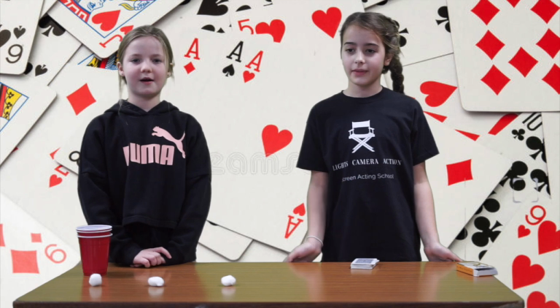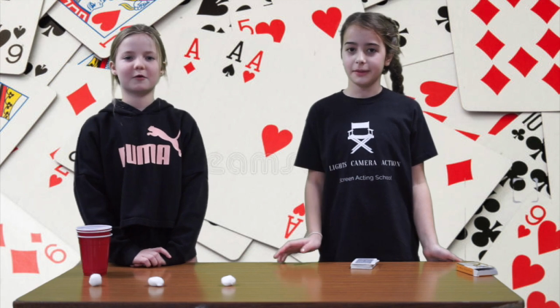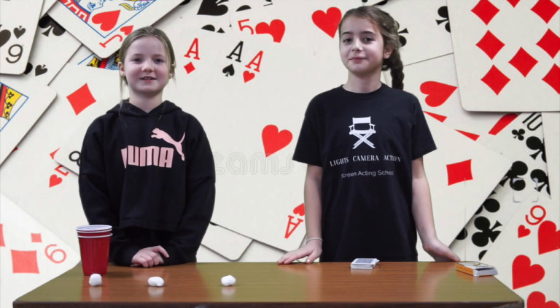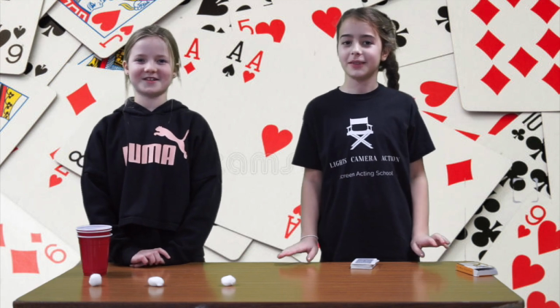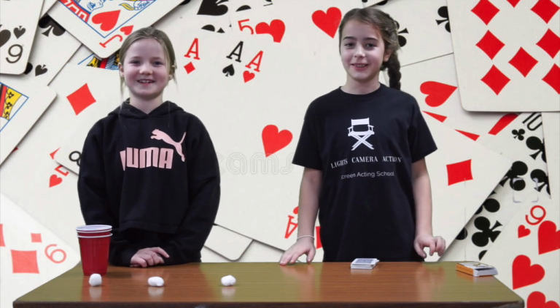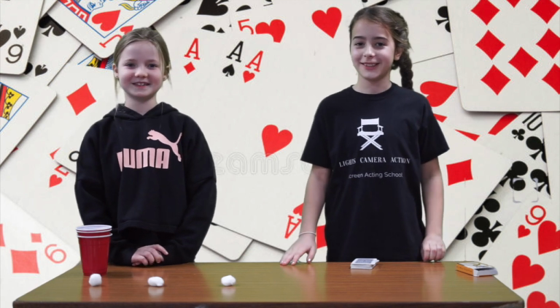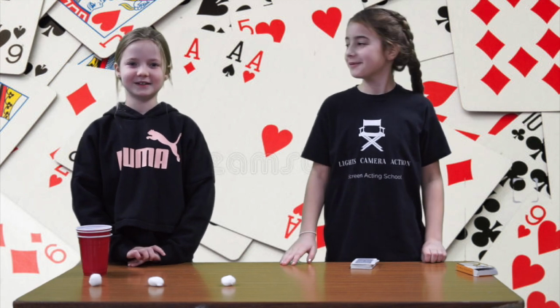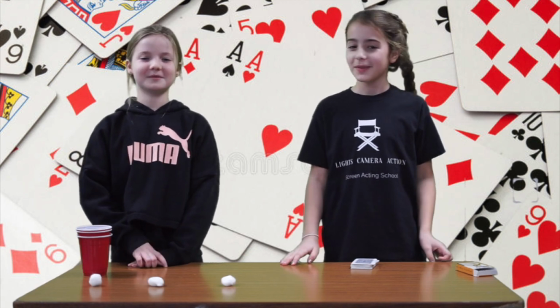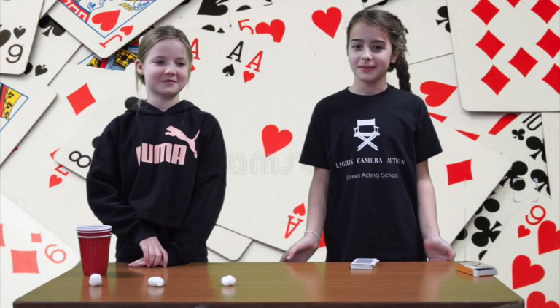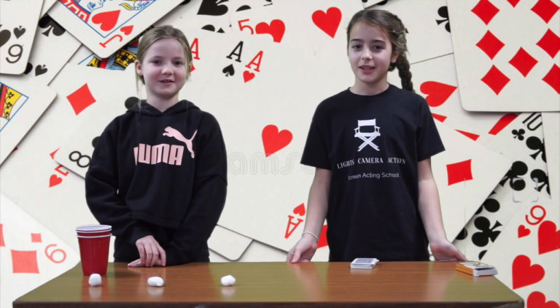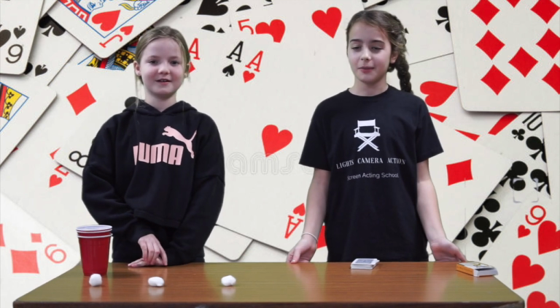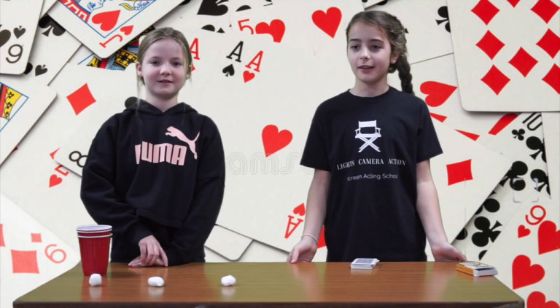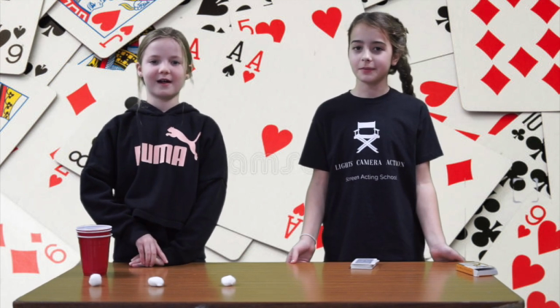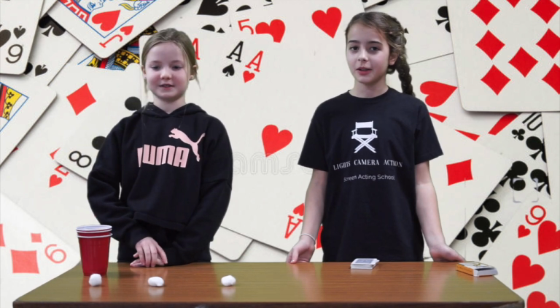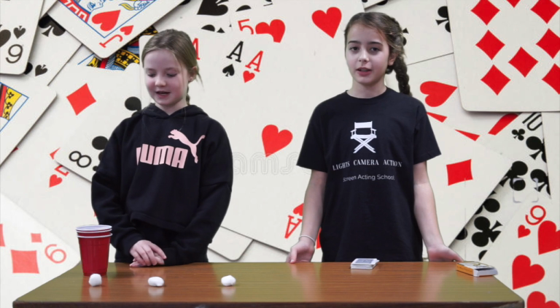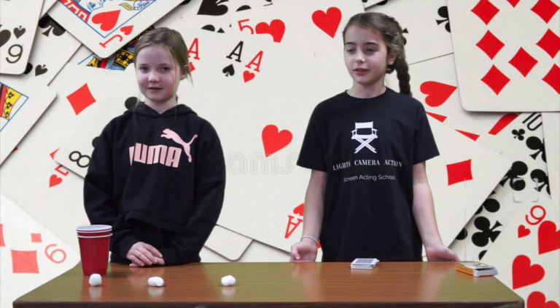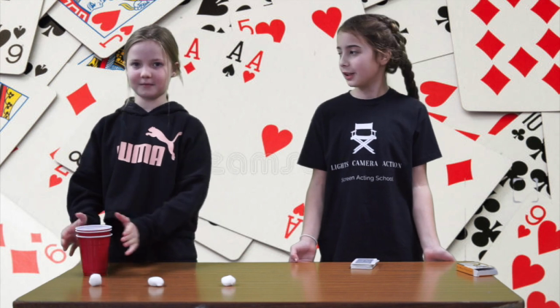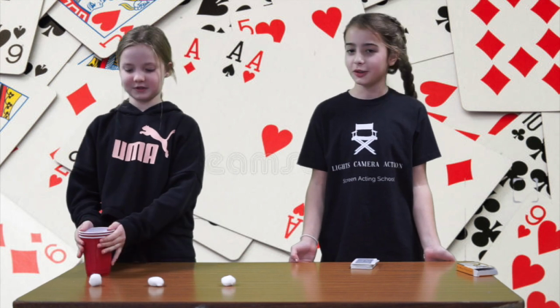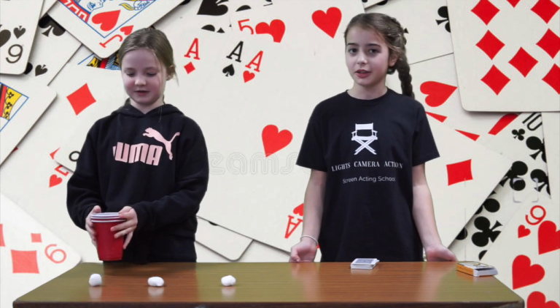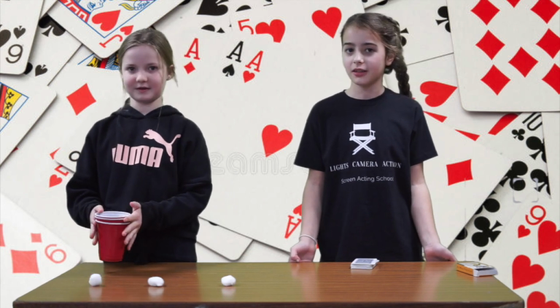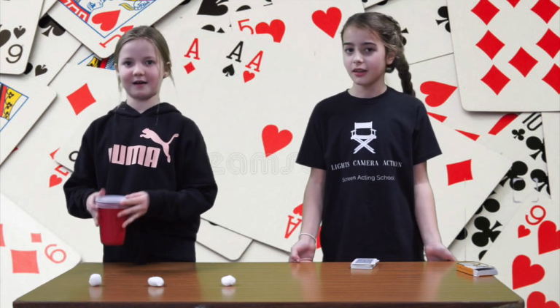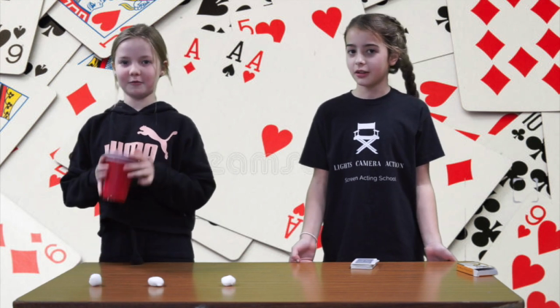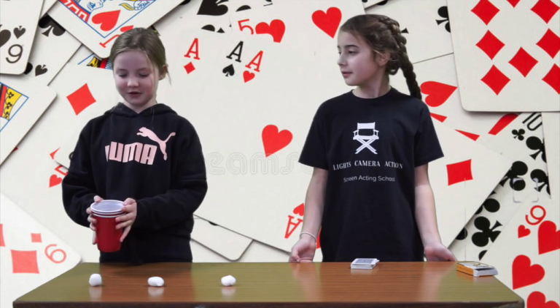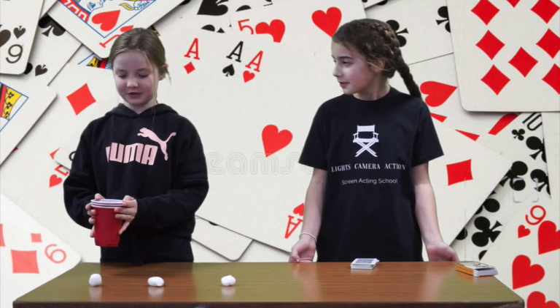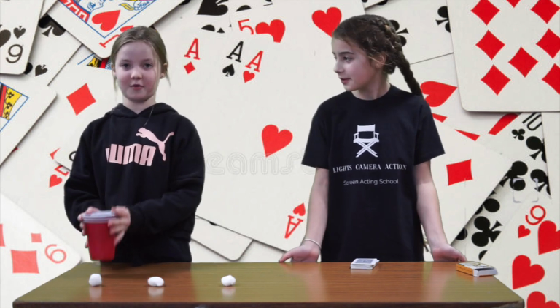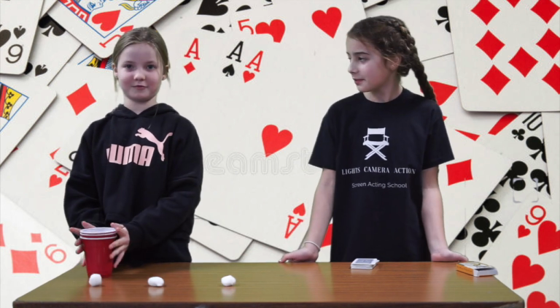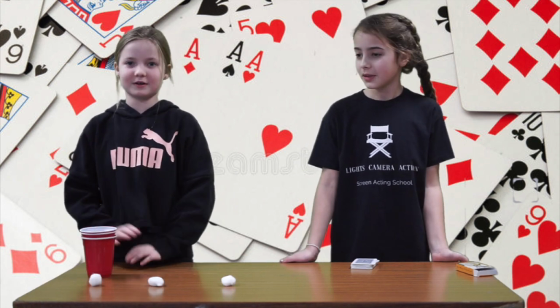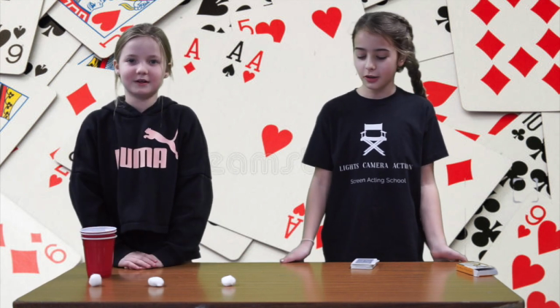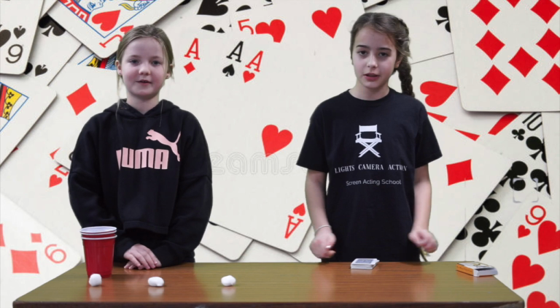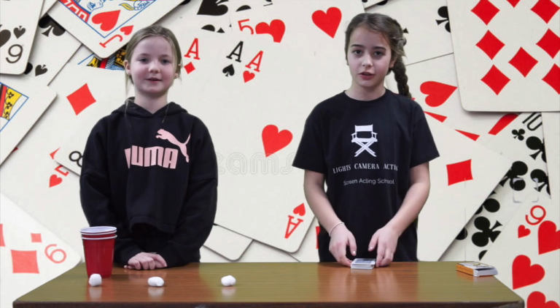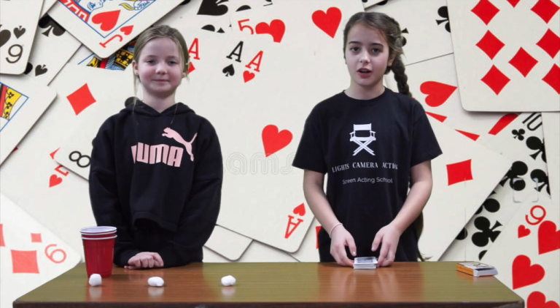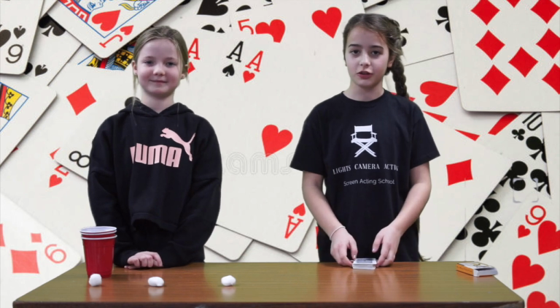Hi, welcome back to Magic Mix. I'm Sandra. I'm Leah. And today I'm going to do some magic. I'll be showing you a pom pom trick and I will be showing you a card trick.